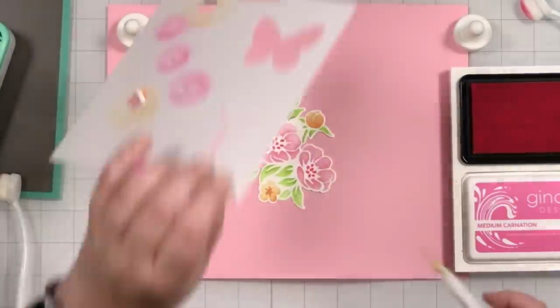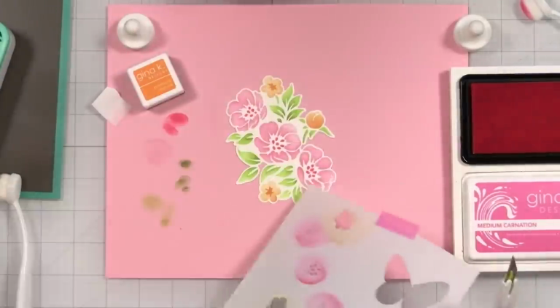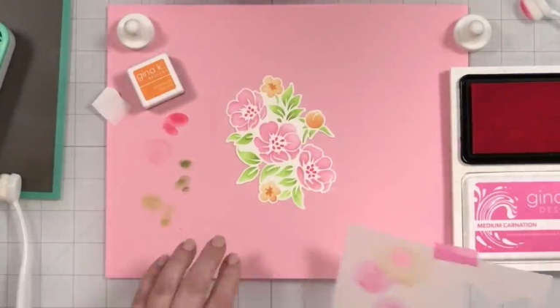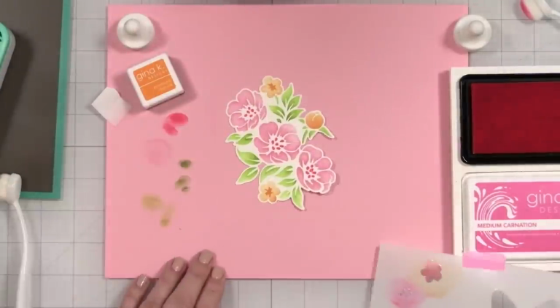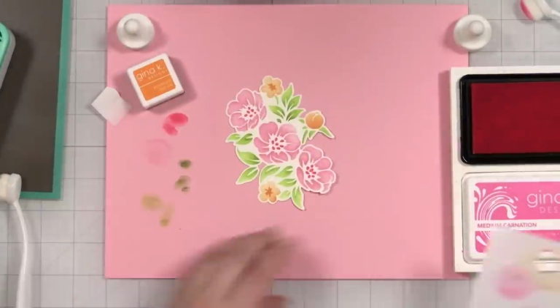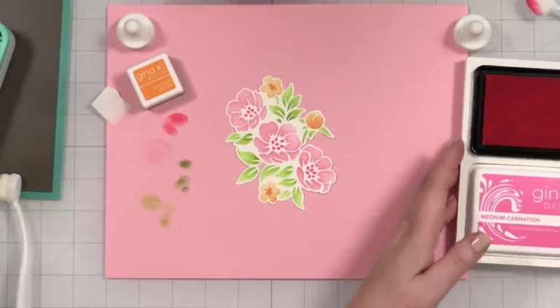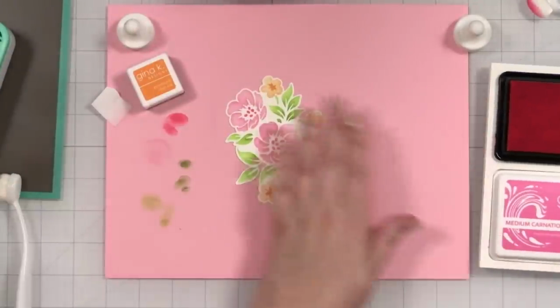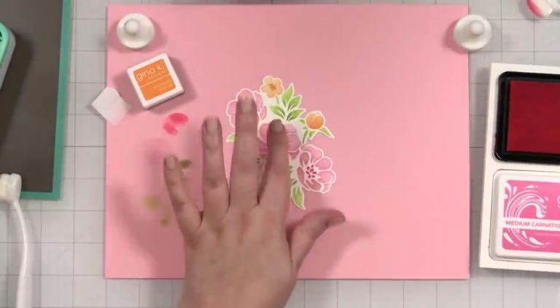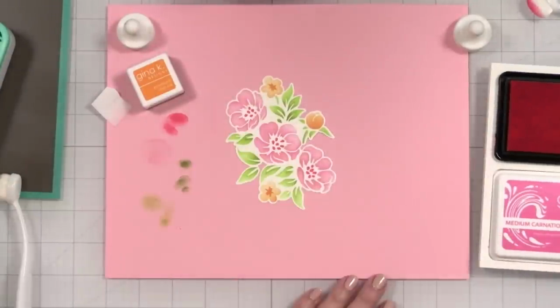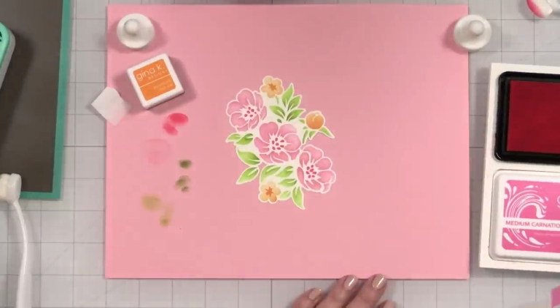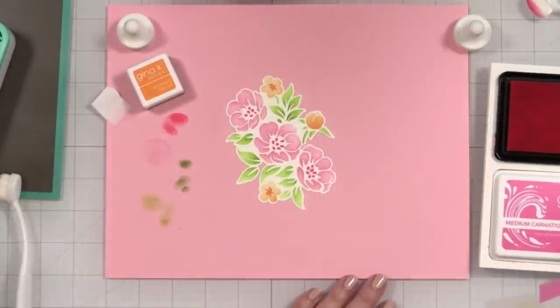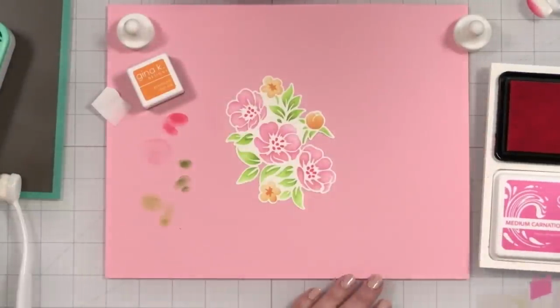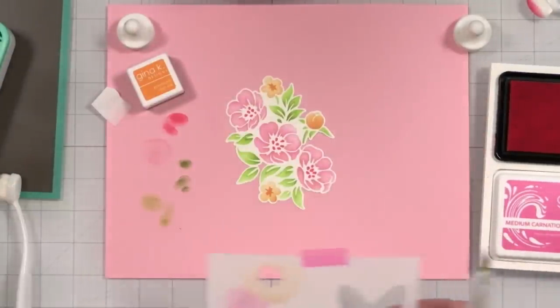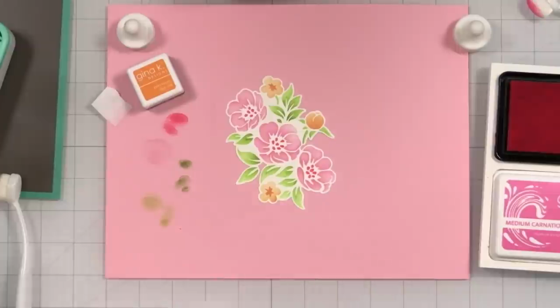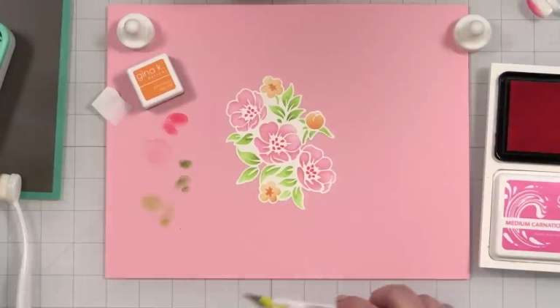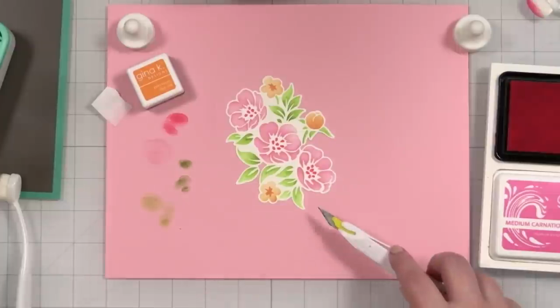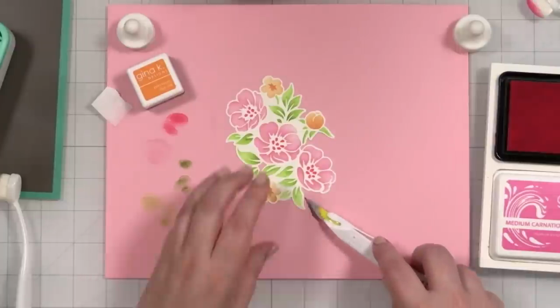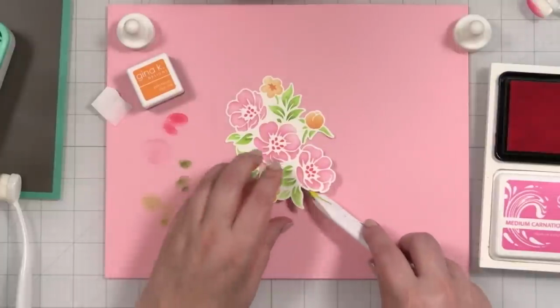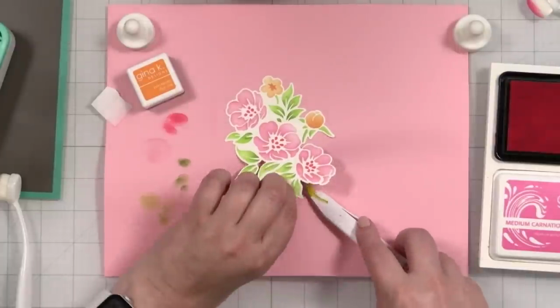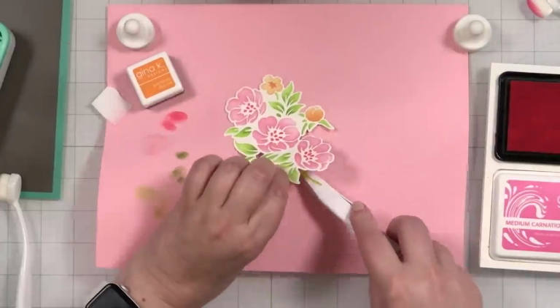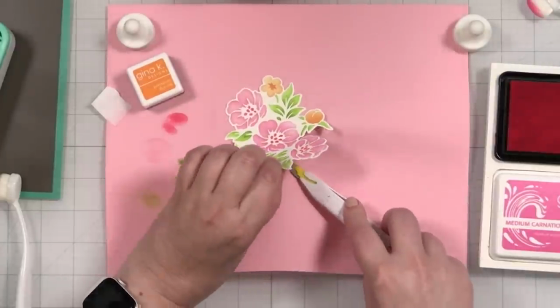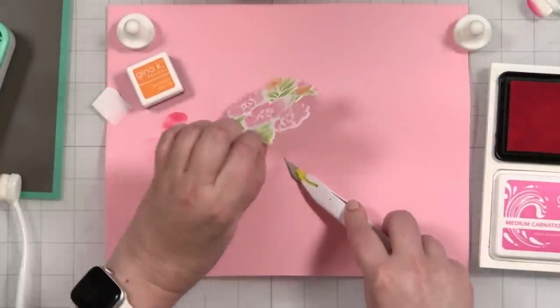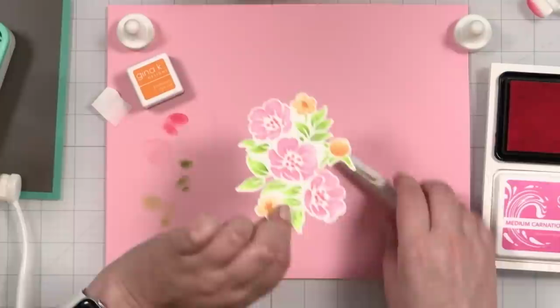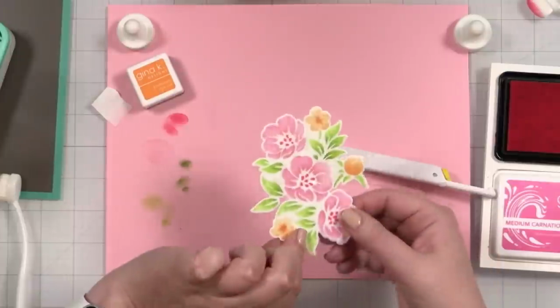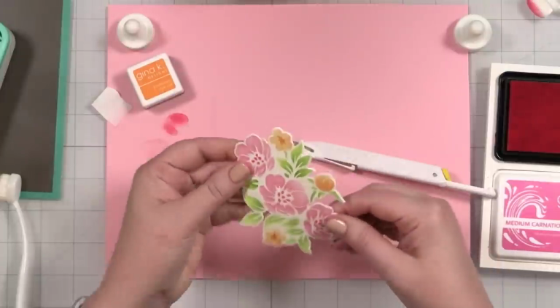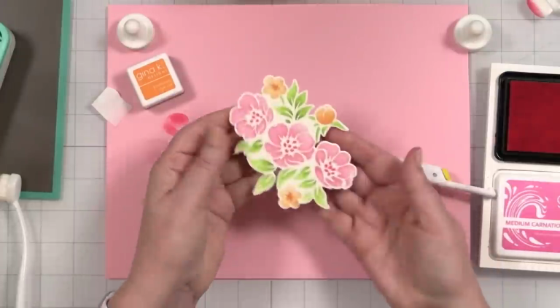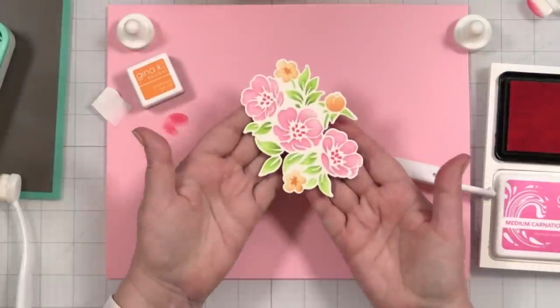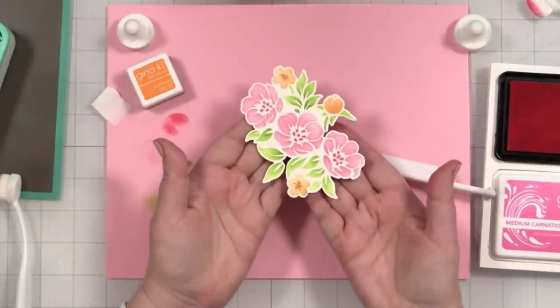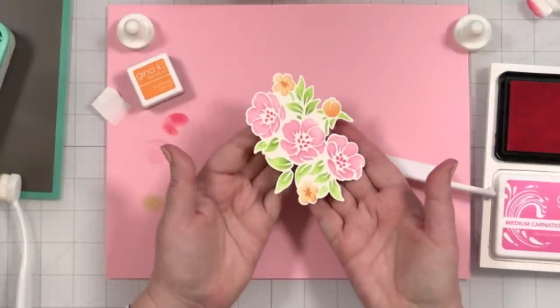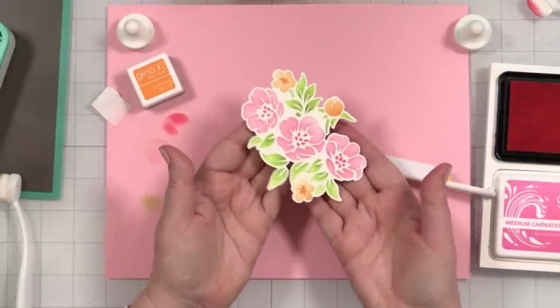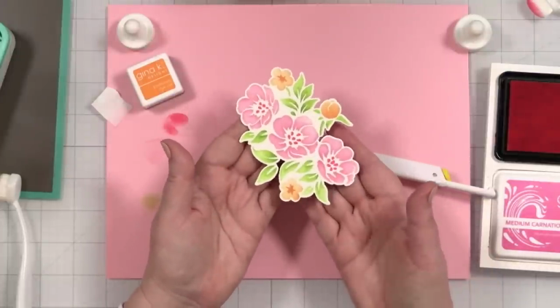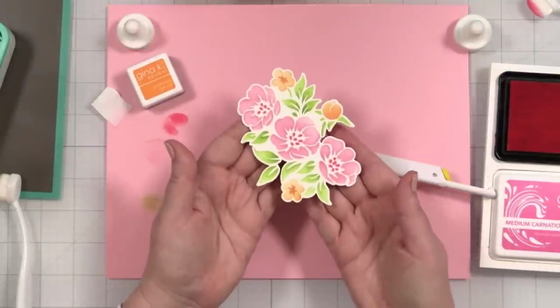Oh, that is so cute. Look at that — I love it. What a beautiful, quick and easy little bloom. This will peel right off and I now have a bloom for my card.